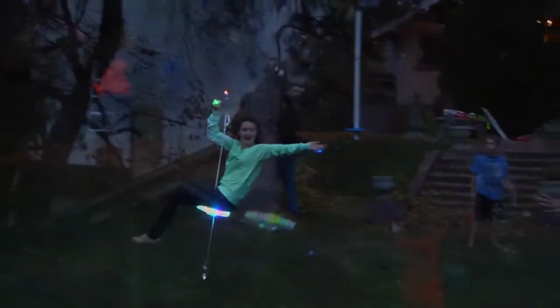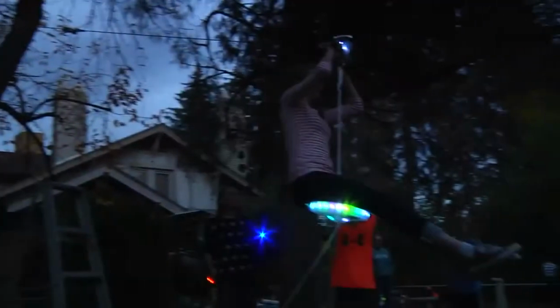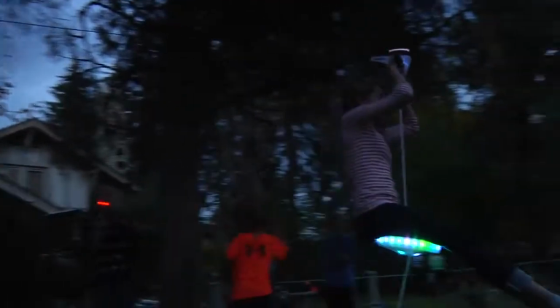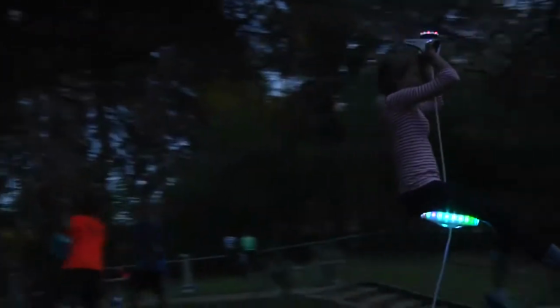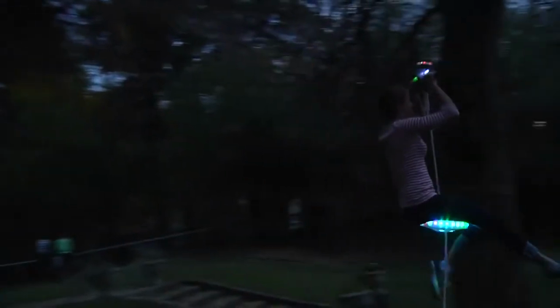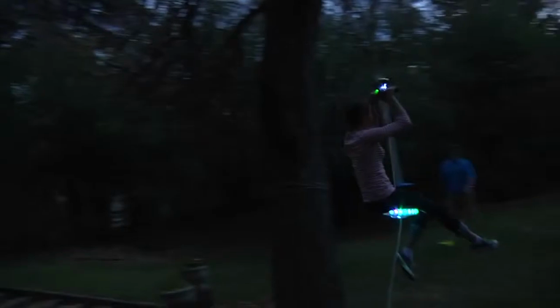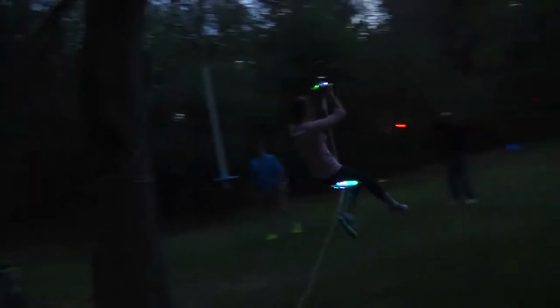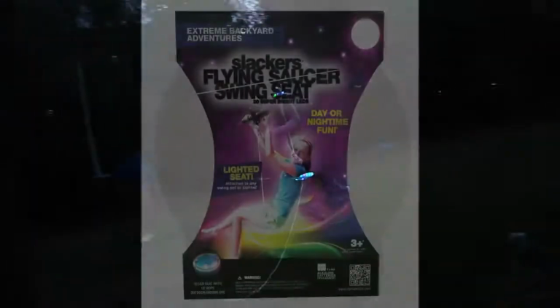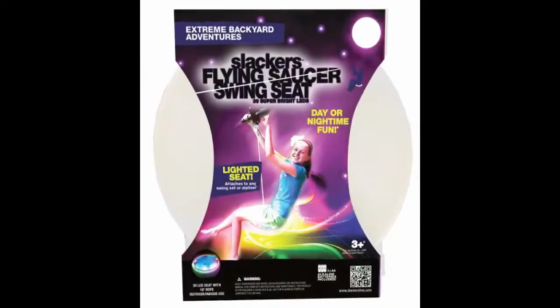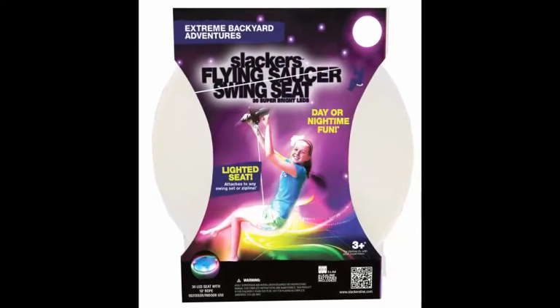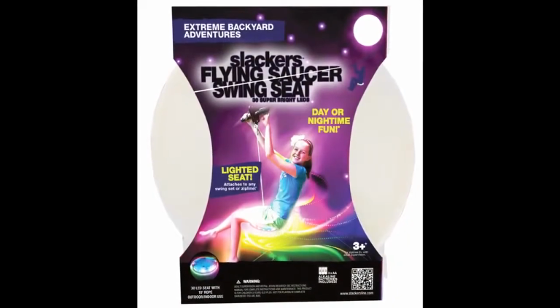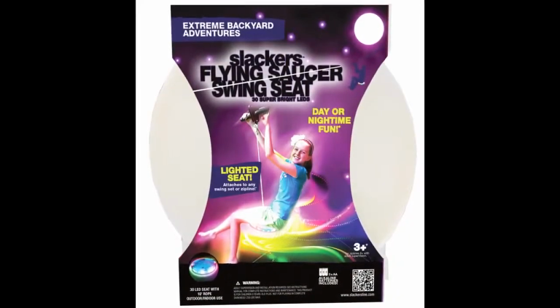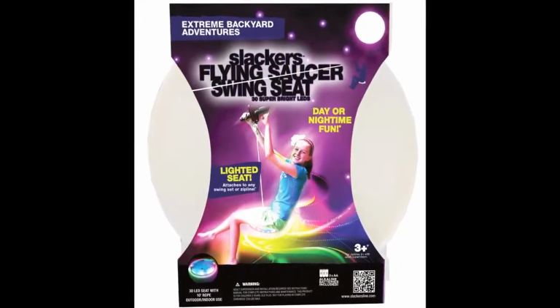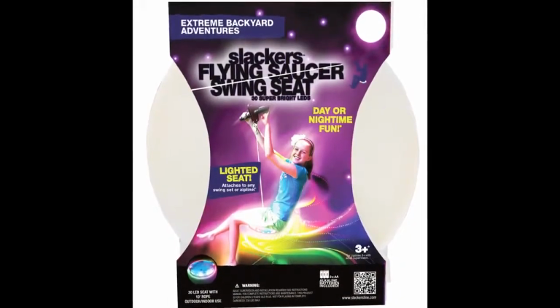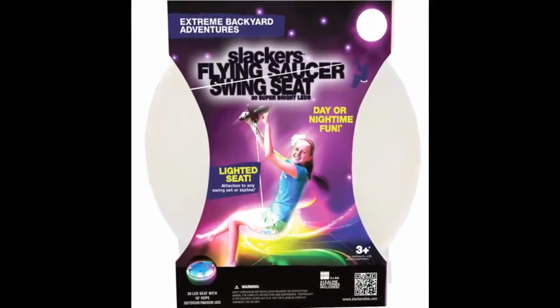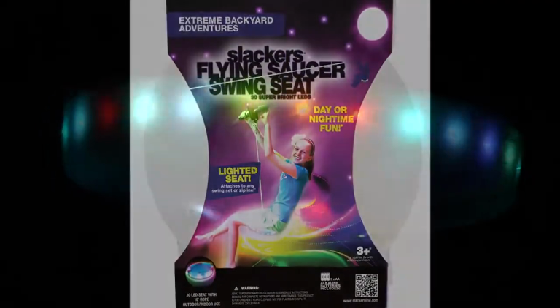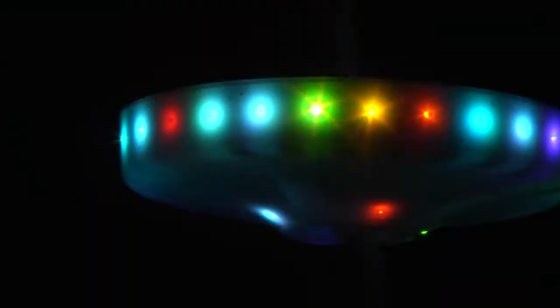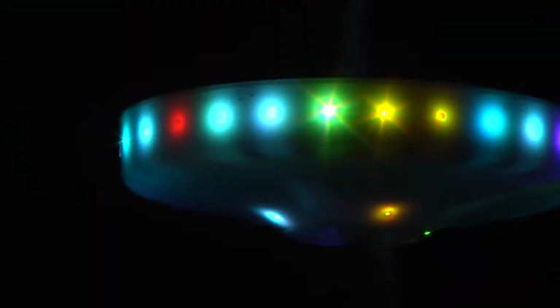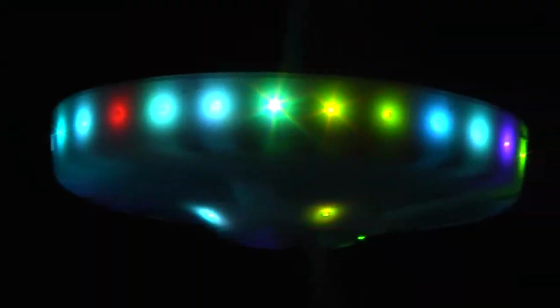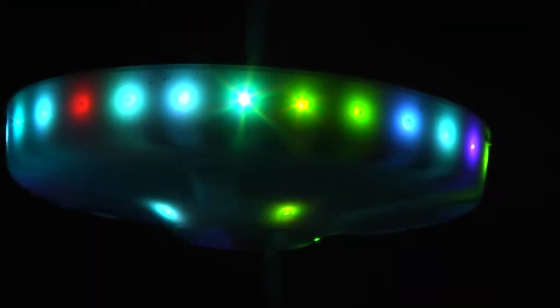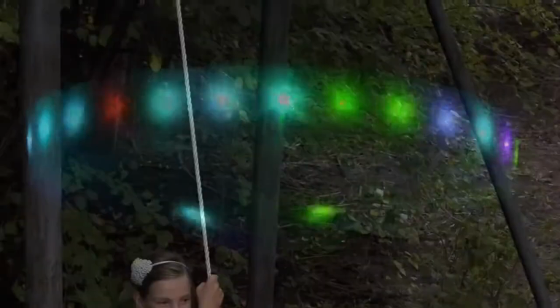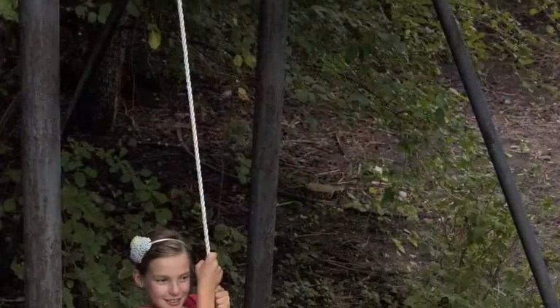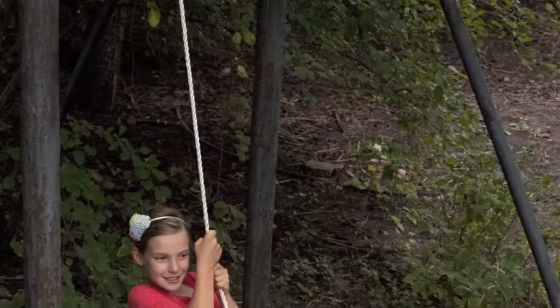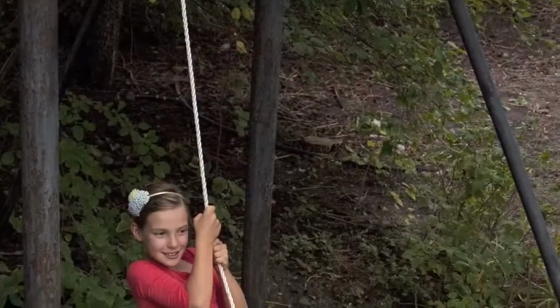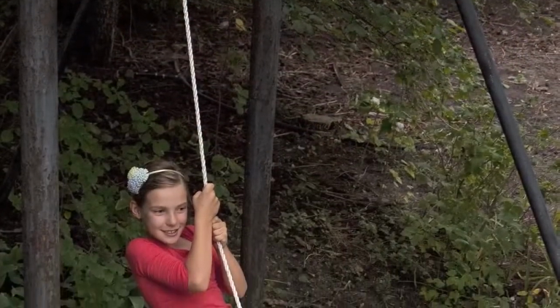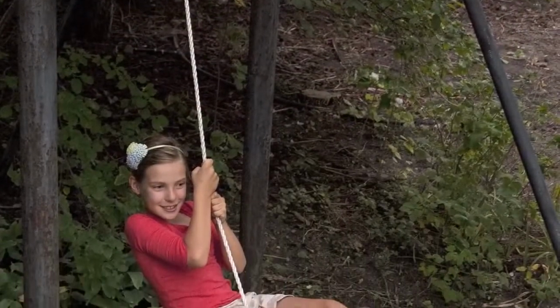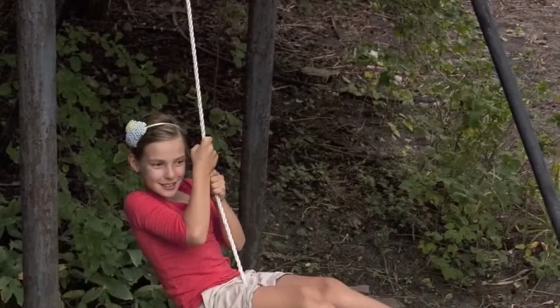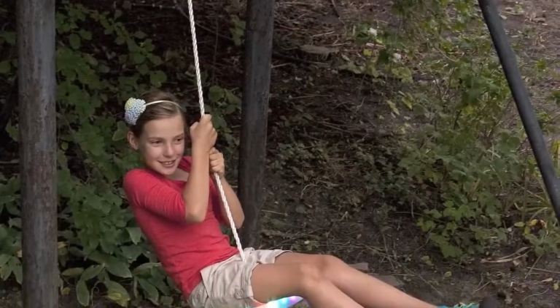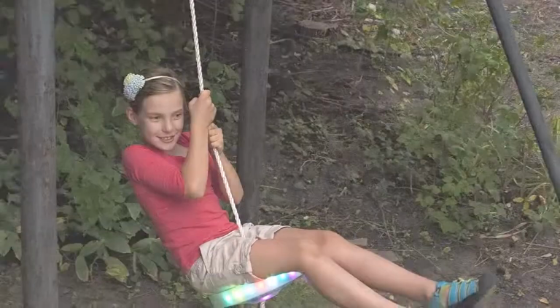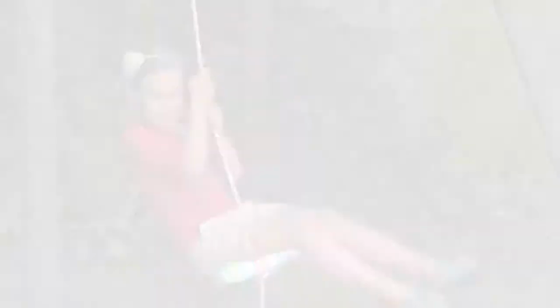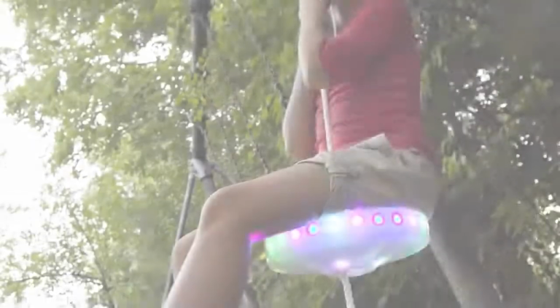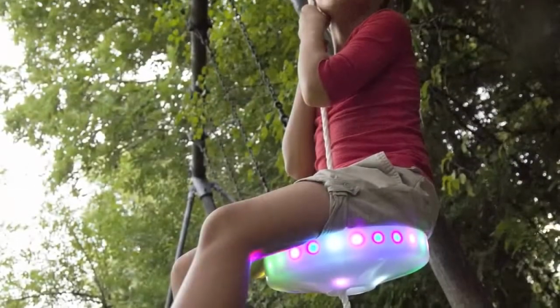The new Slacker's Flying Saucer Swing Seat is great for ages 3 to 8 years old. It comes with over 30 LEDs in the seat itself along with an 8 foot rope that attaches to any backyard tree or swing set.